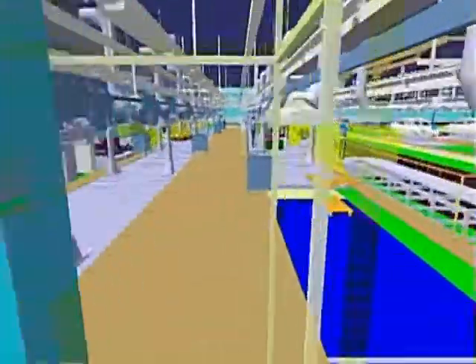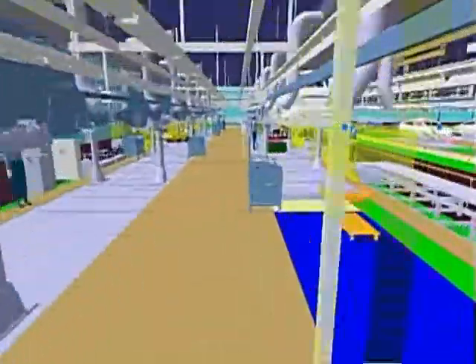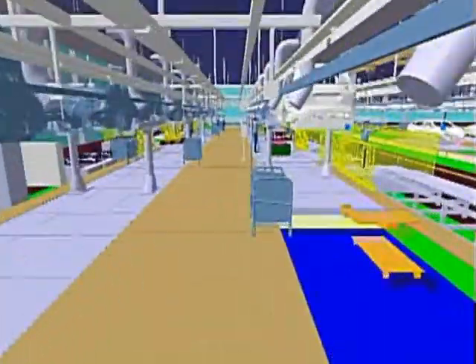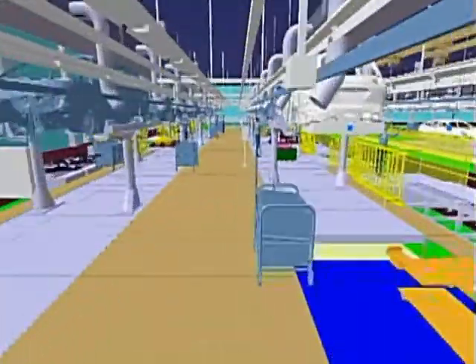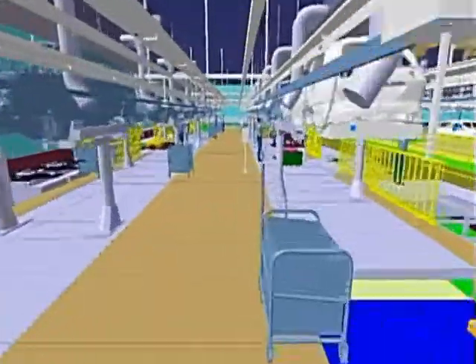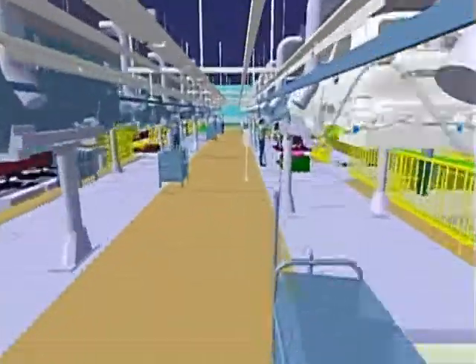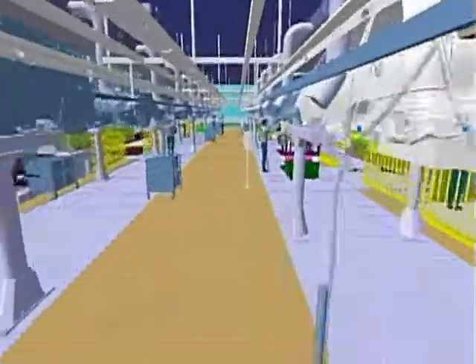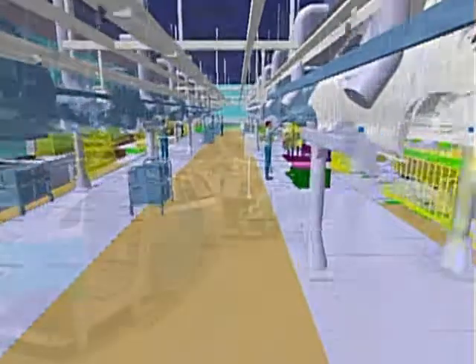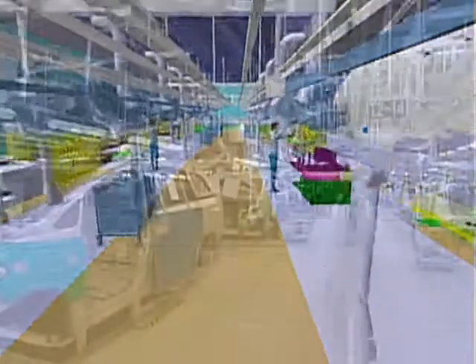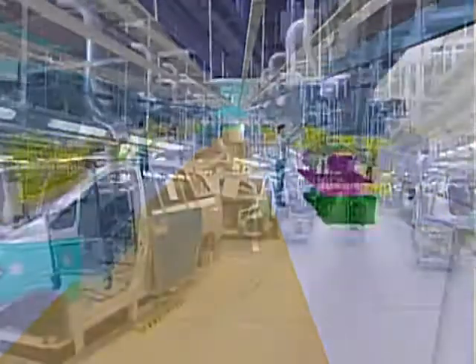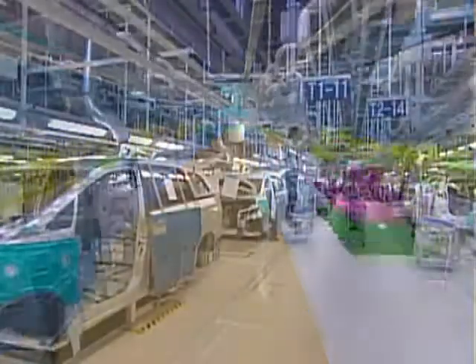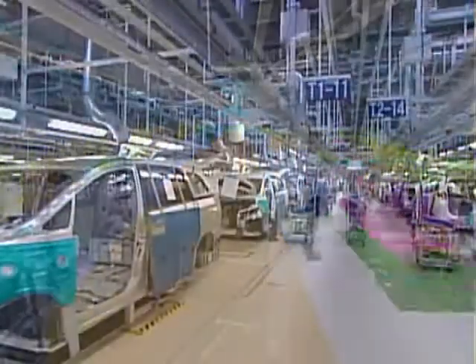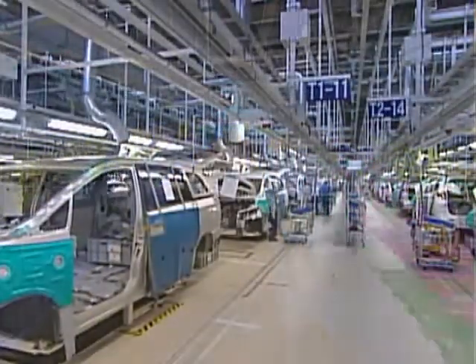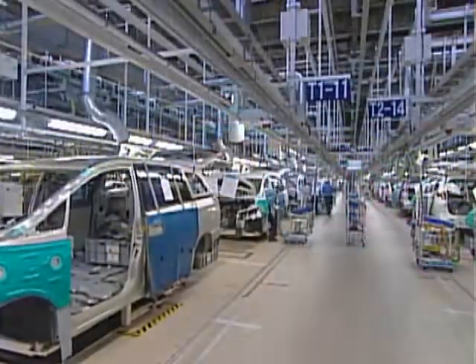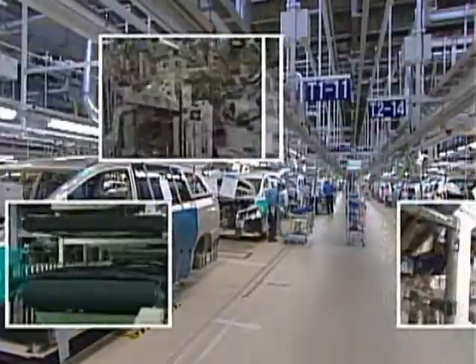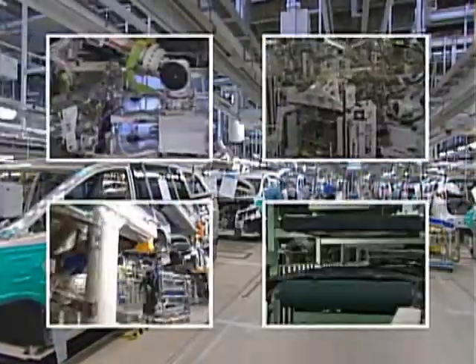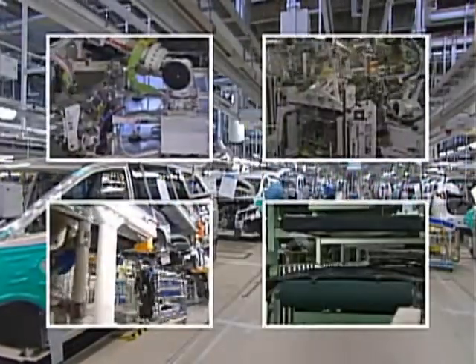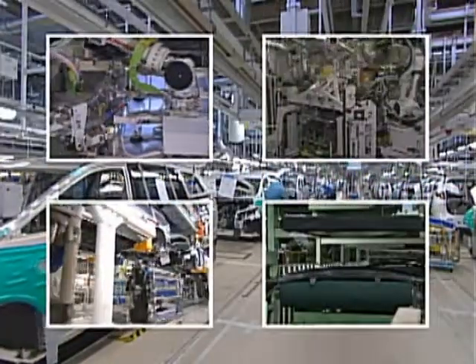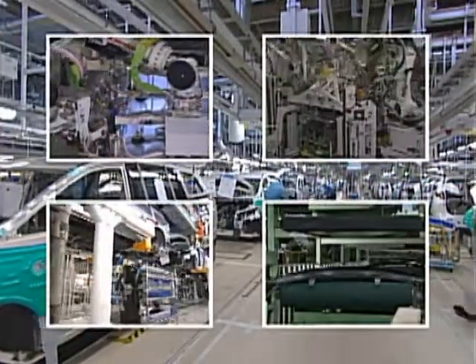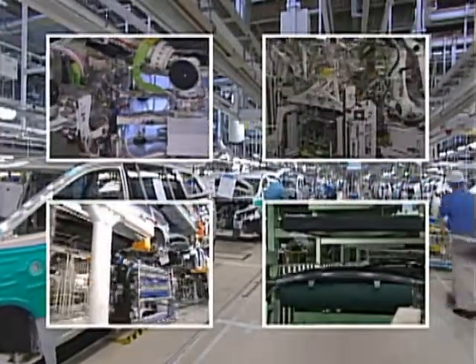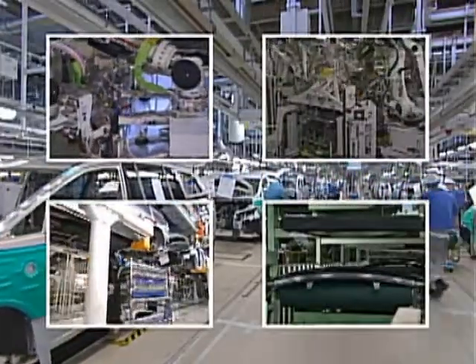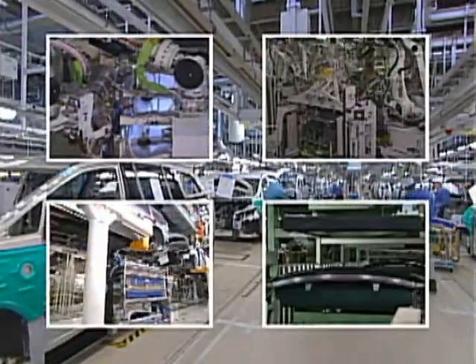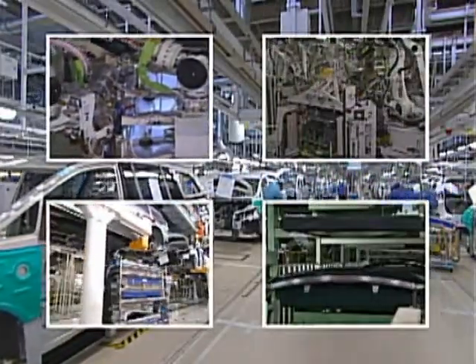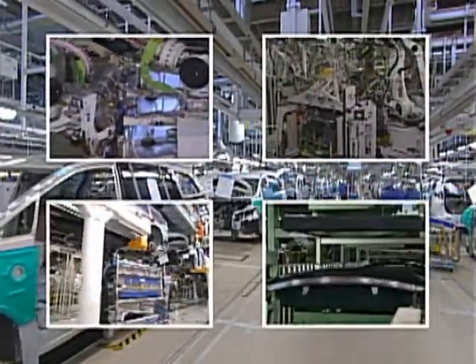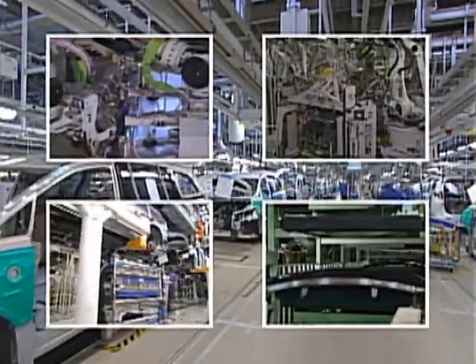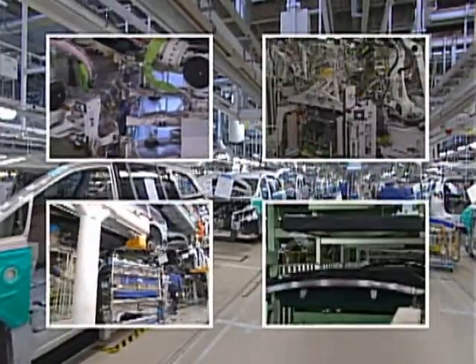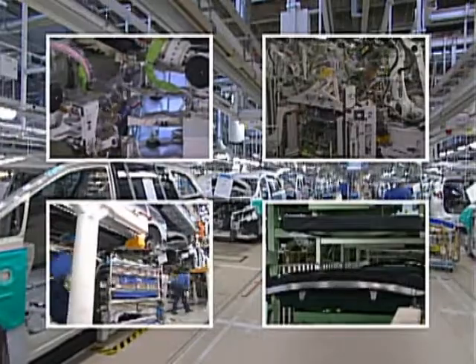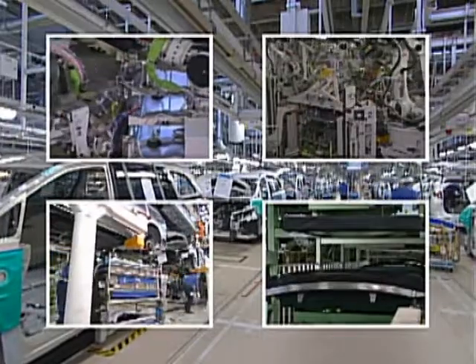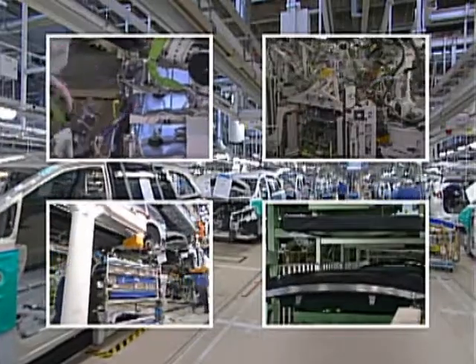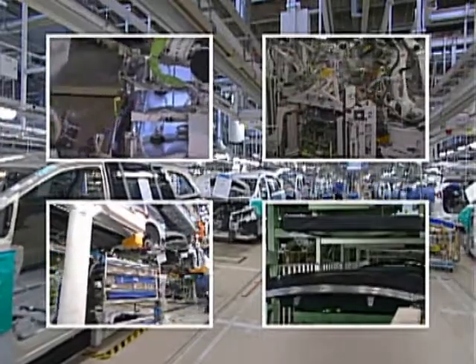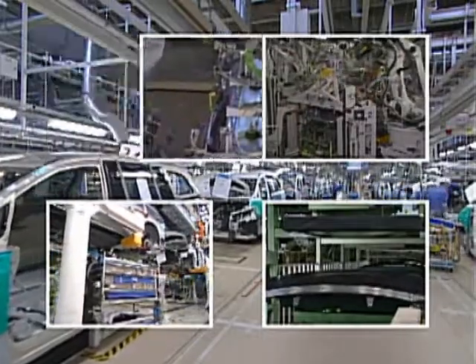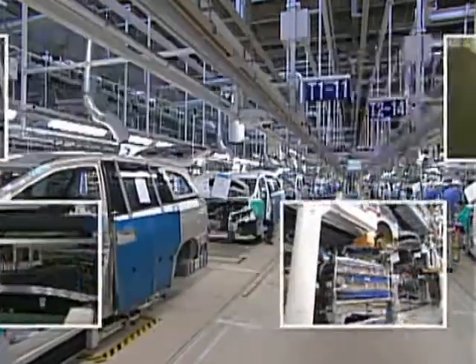With production lines constructed, production can now begin. At each process of production, we take comprehensive measures to build in quality.